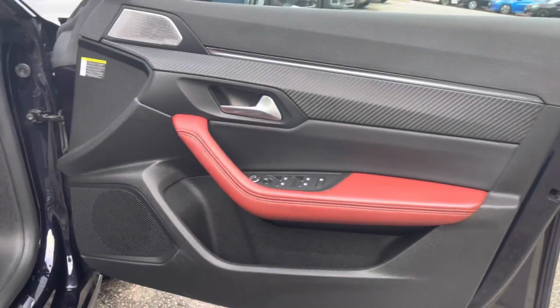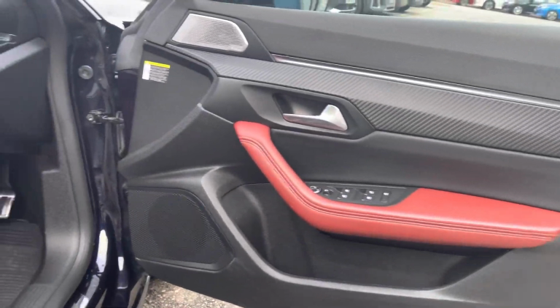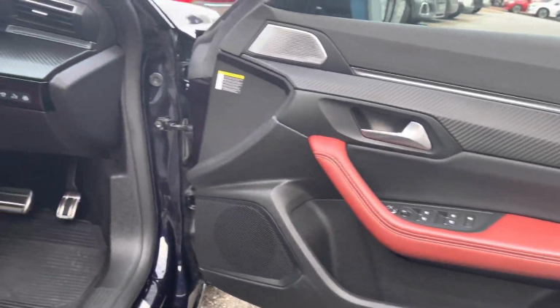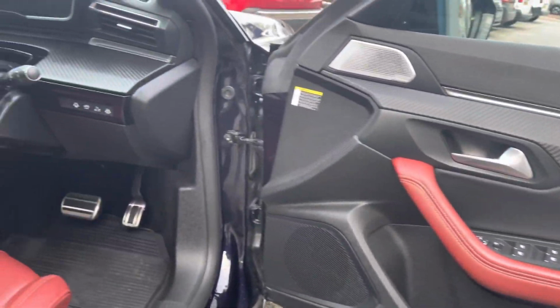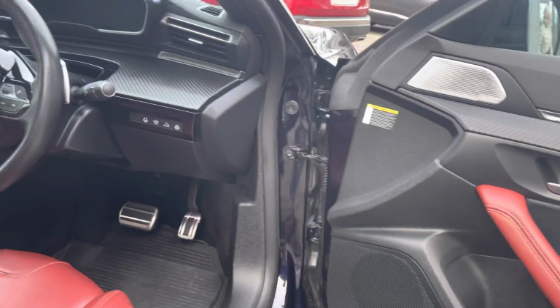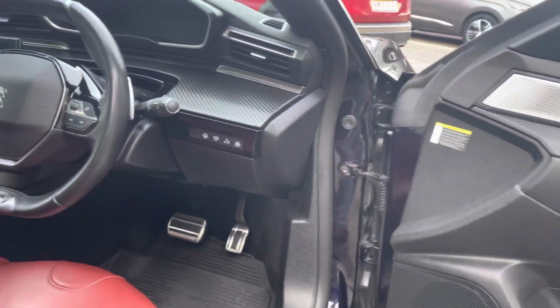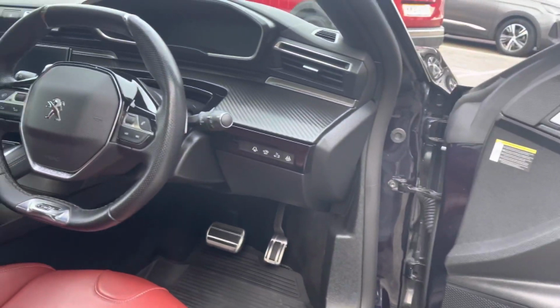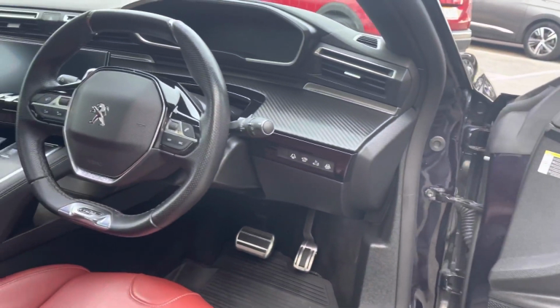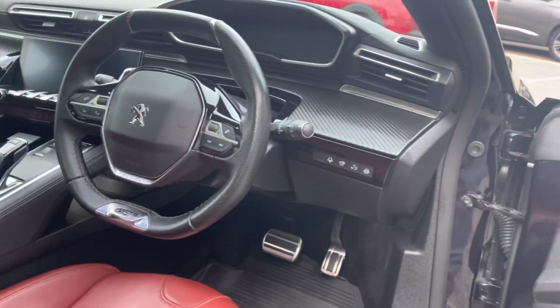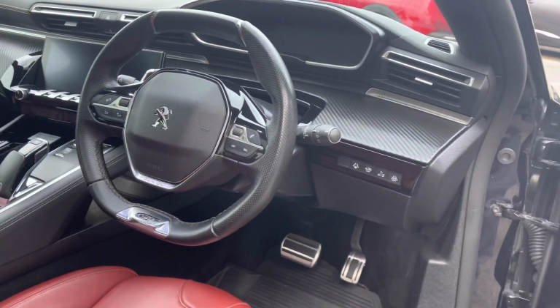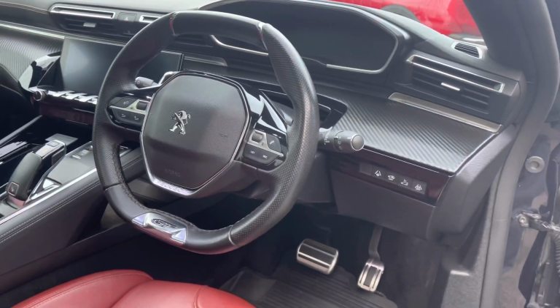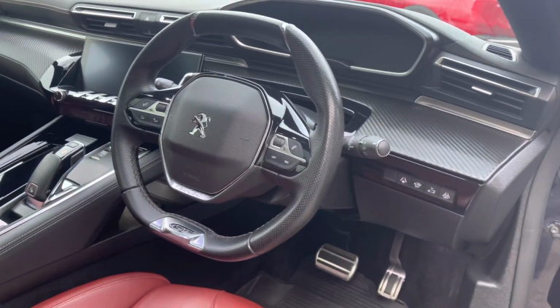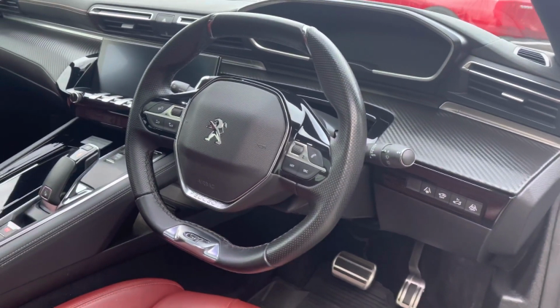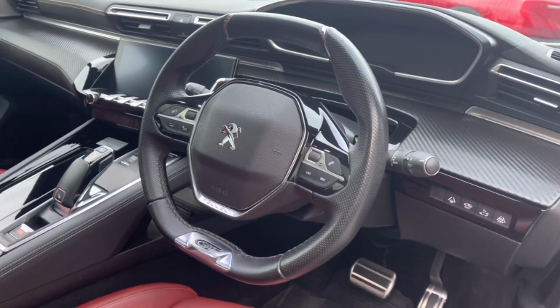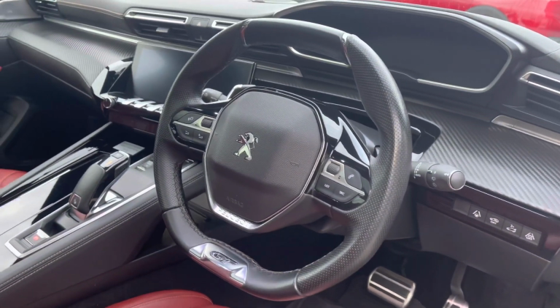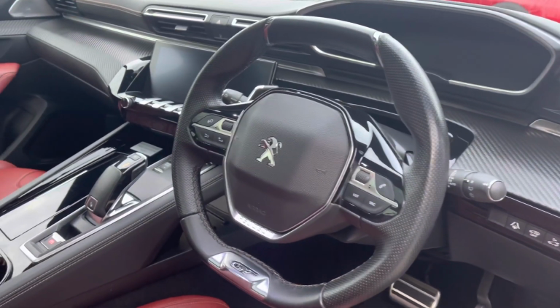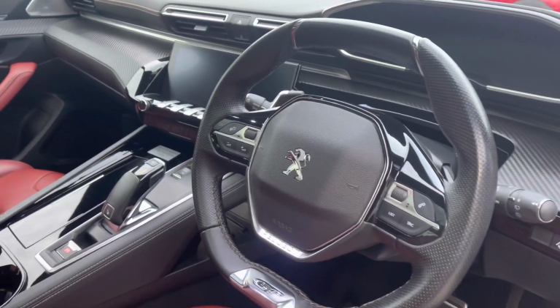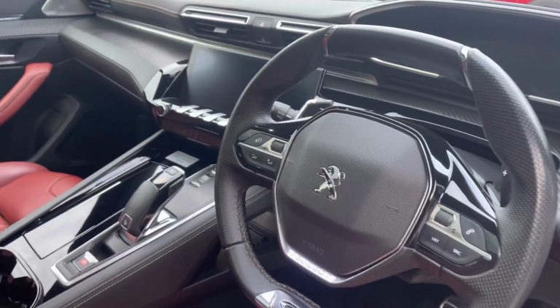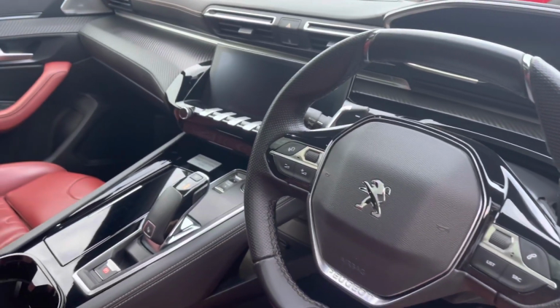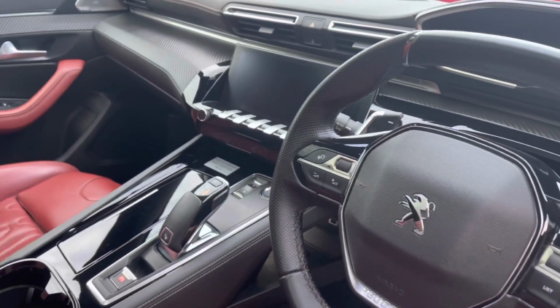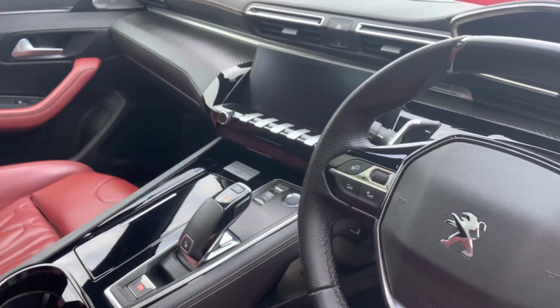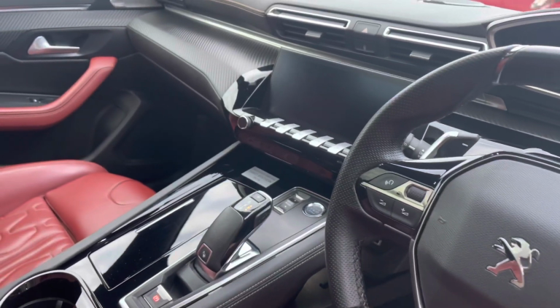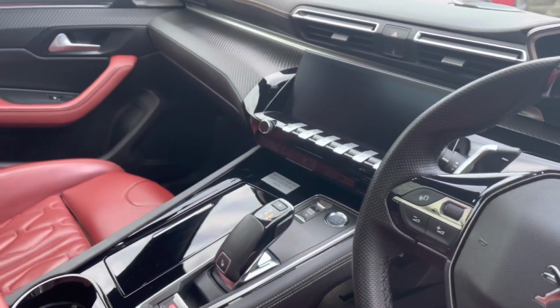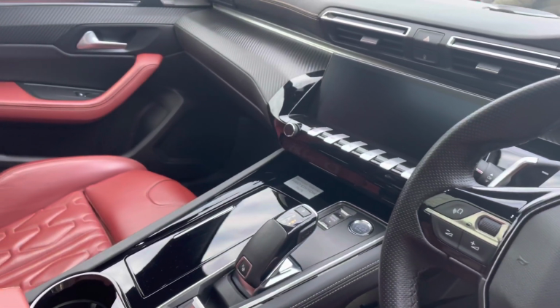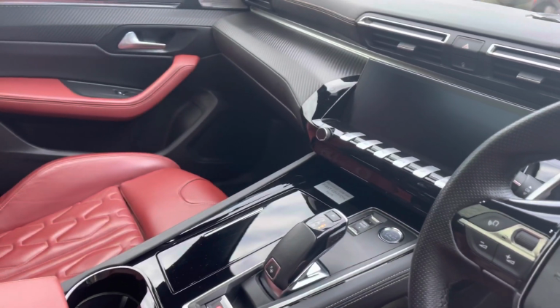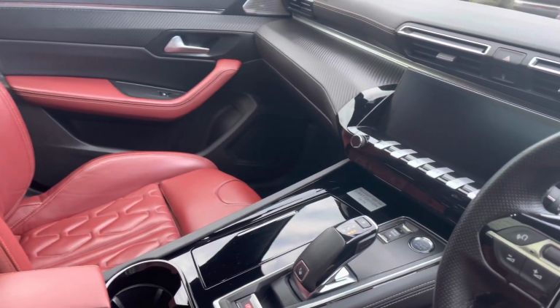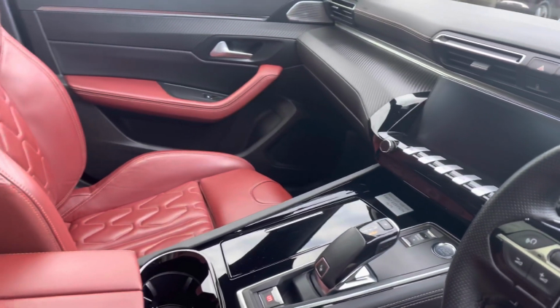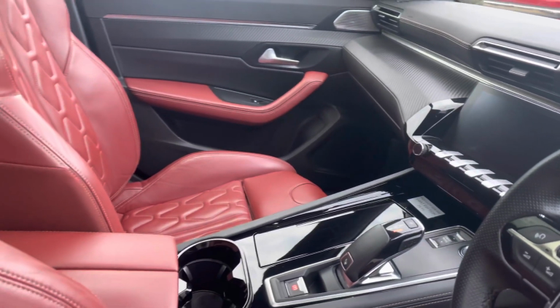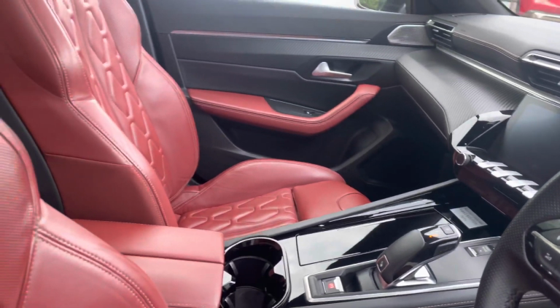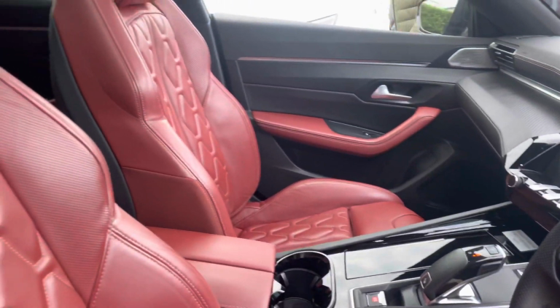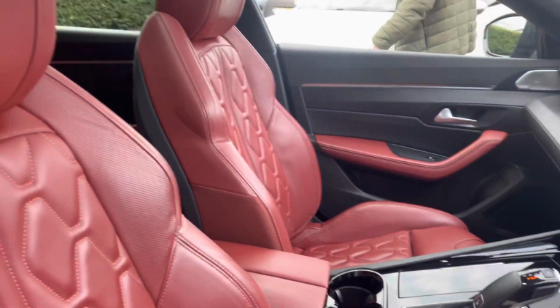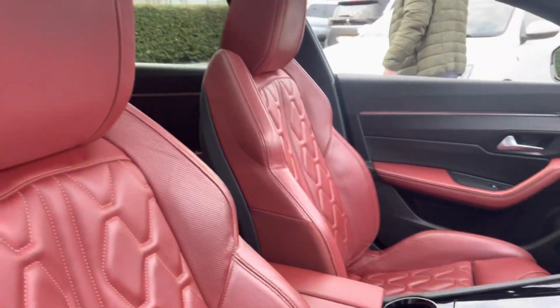Travelling through the driver's door now, you'll notice the compact black leather trim steering wheel and the gloss black detail gear shifter, which are surrounded by the gloss black, chrome, and carbon fibre detailing across the dash and central console.